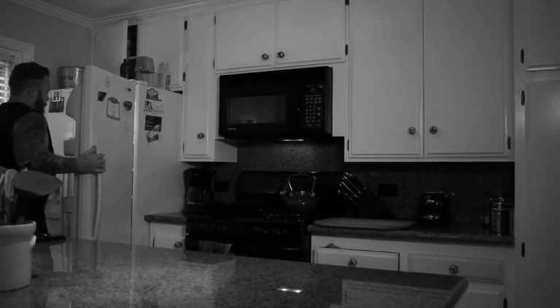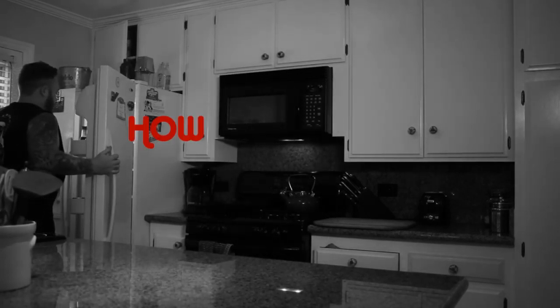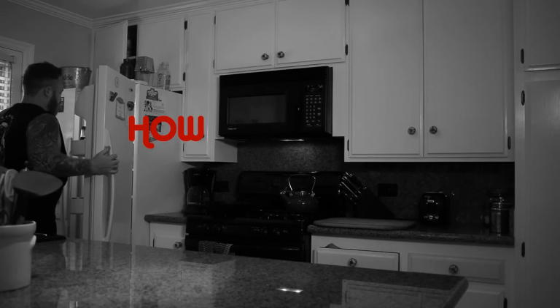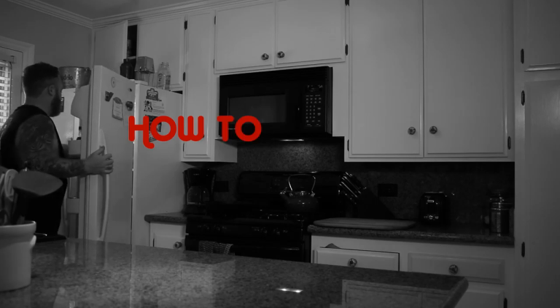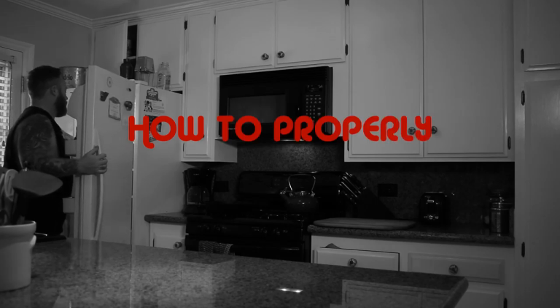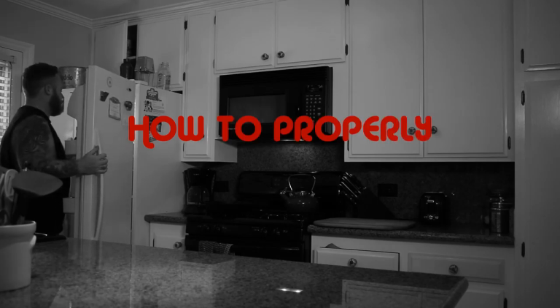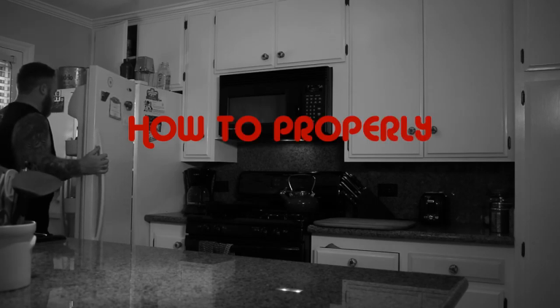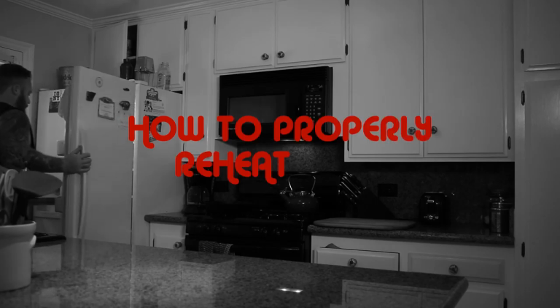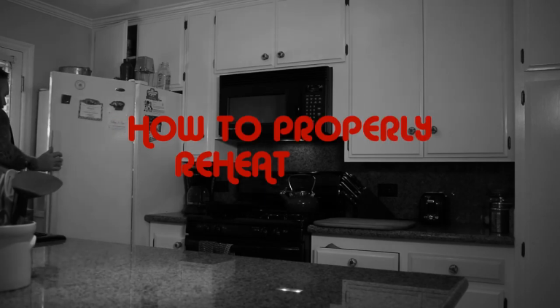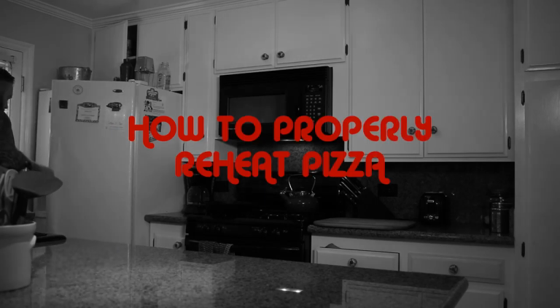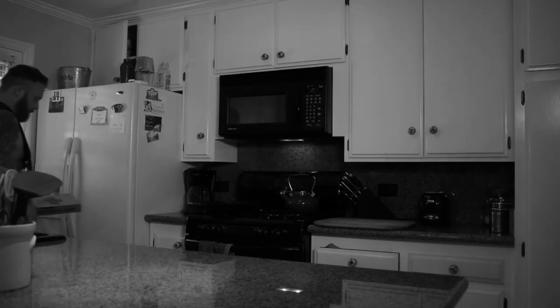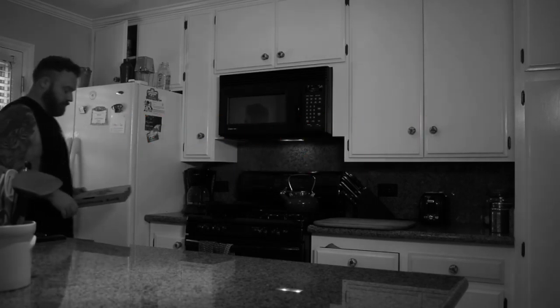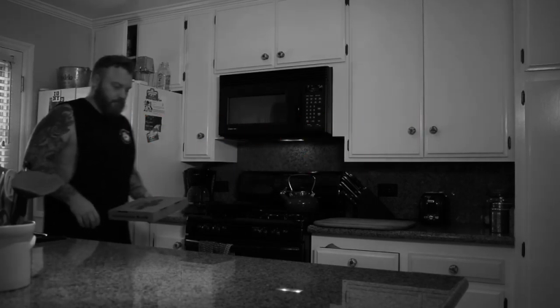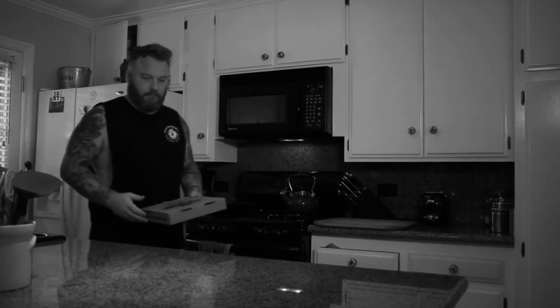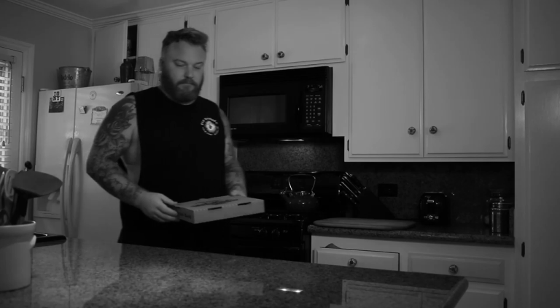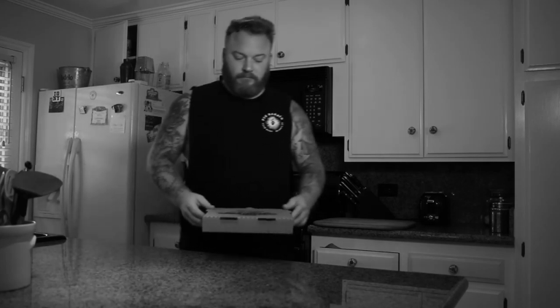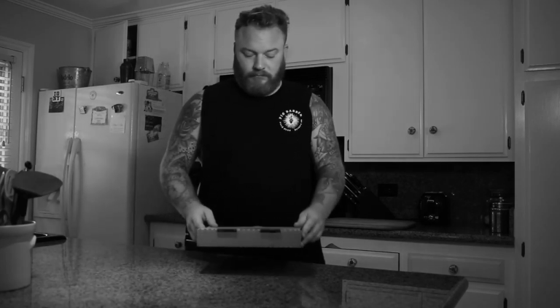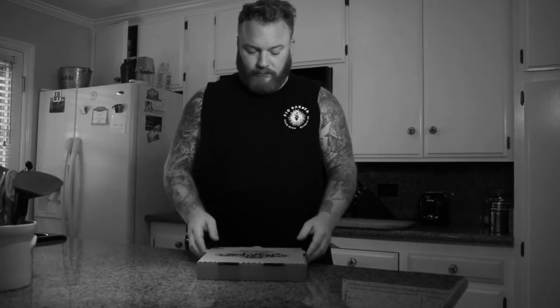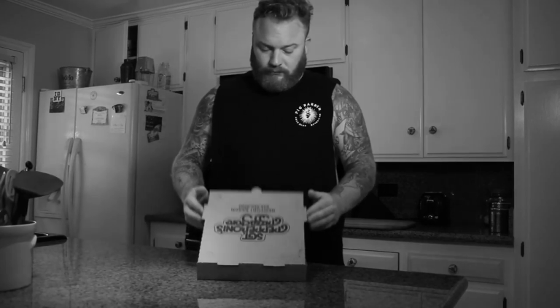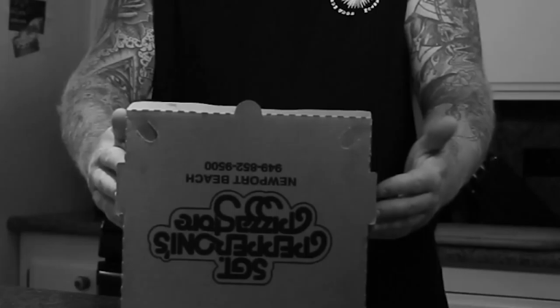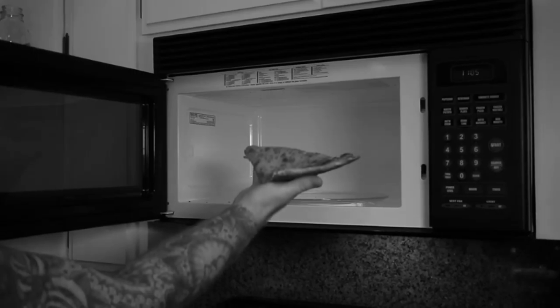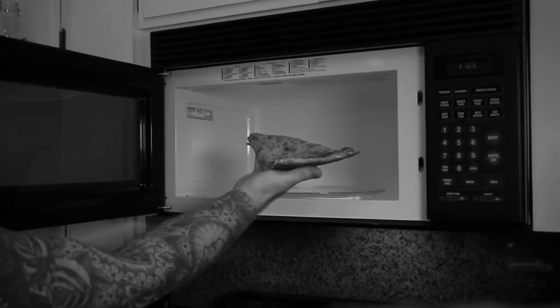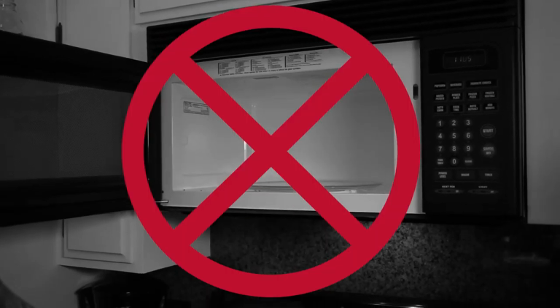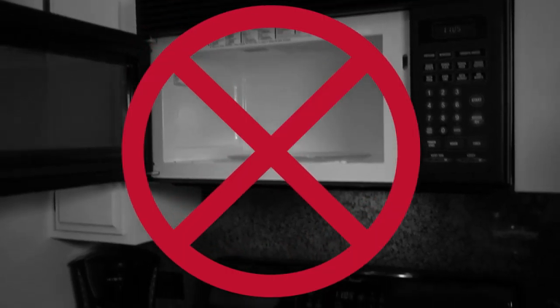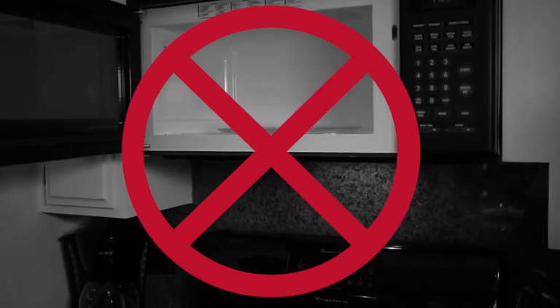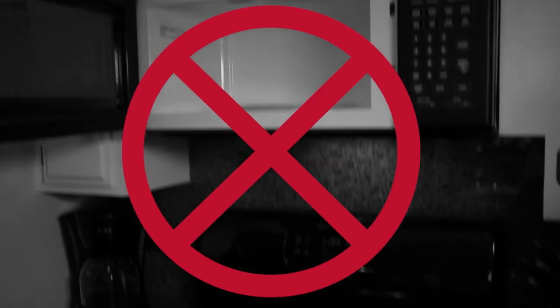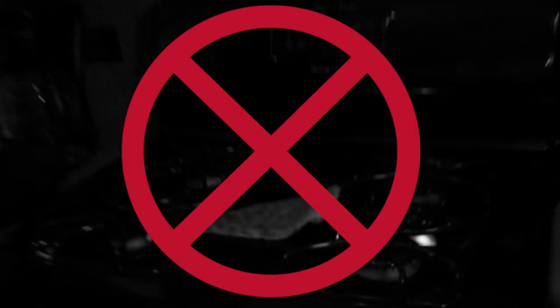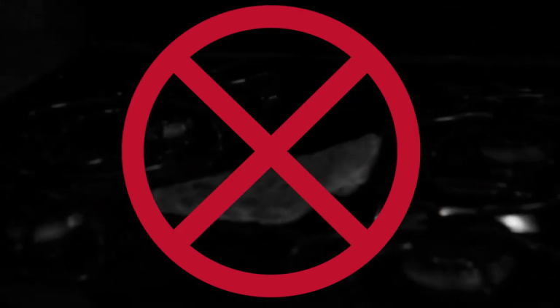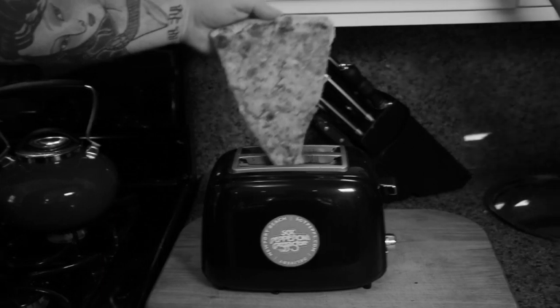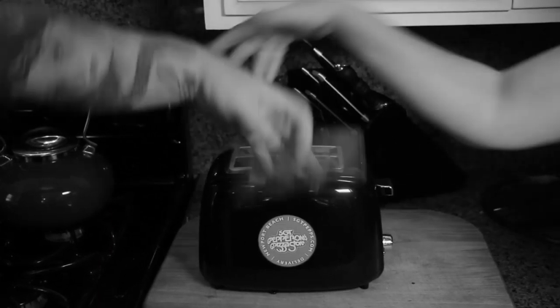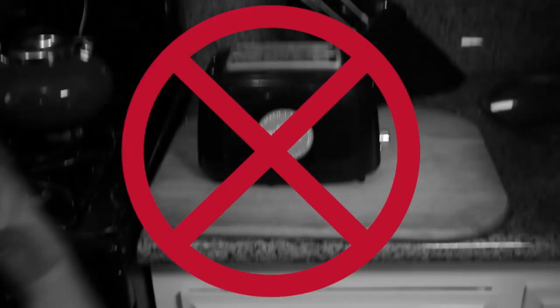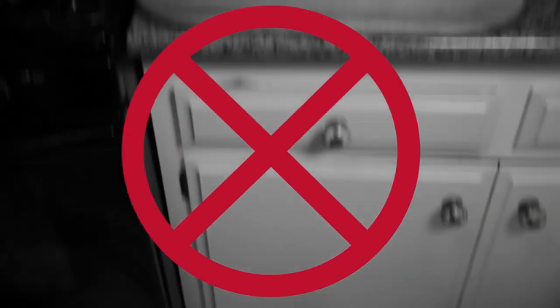How to properly reheat pizza. Do not use a microwave — that's not gonna work.